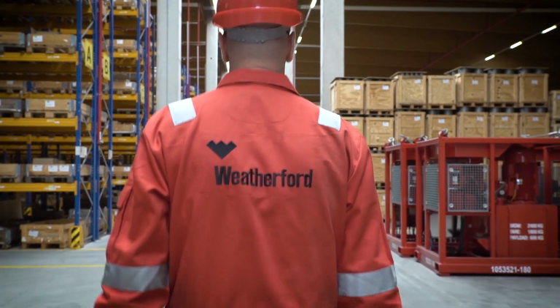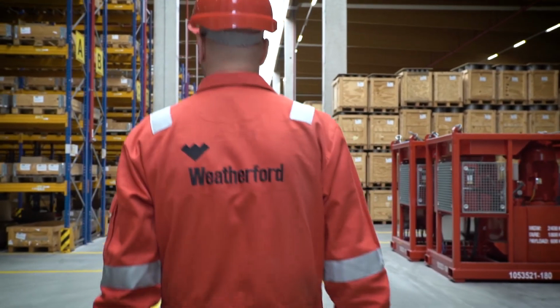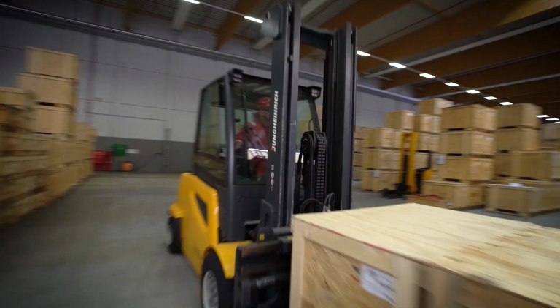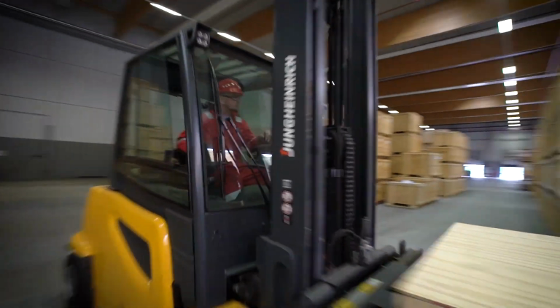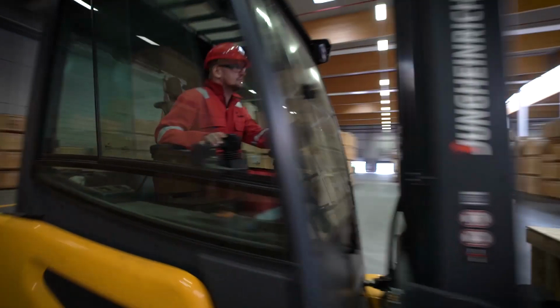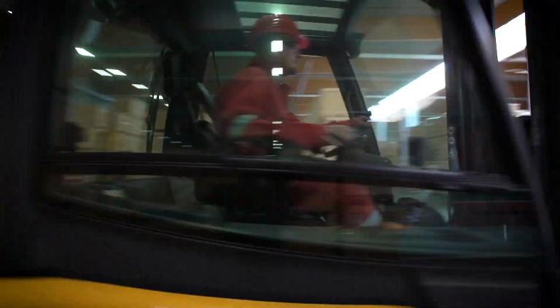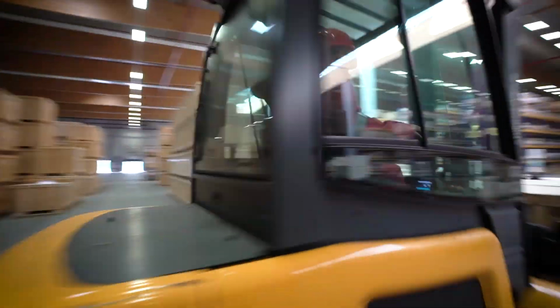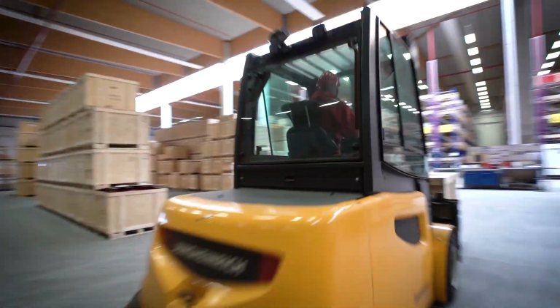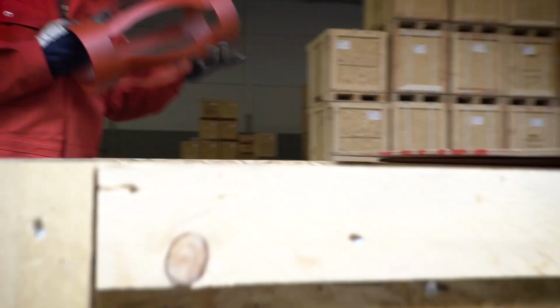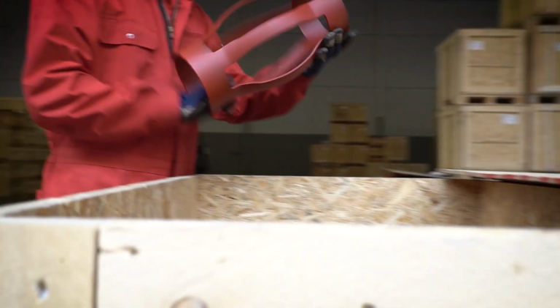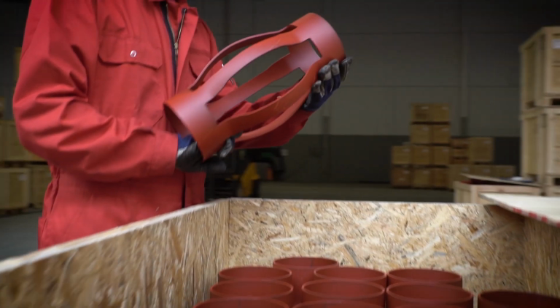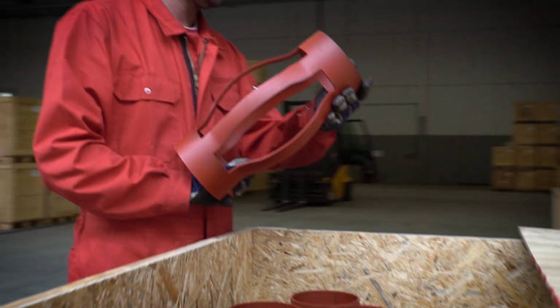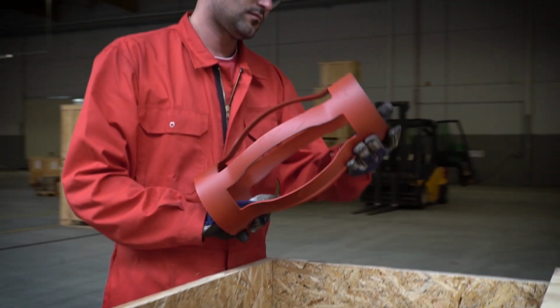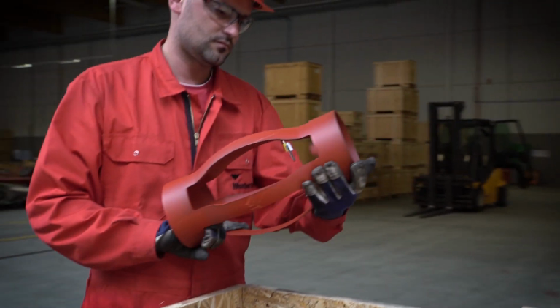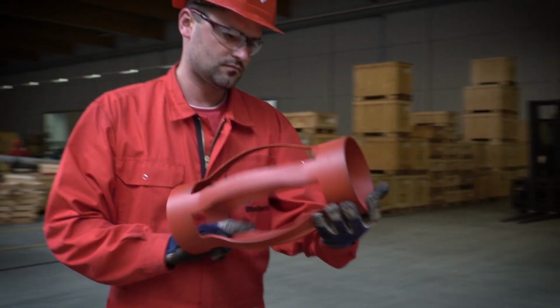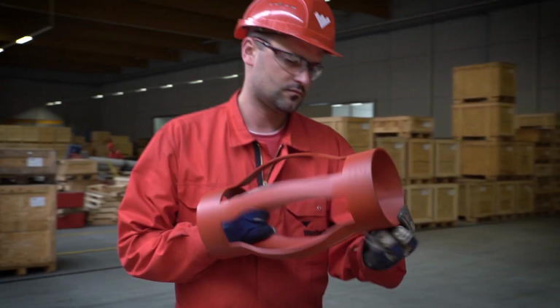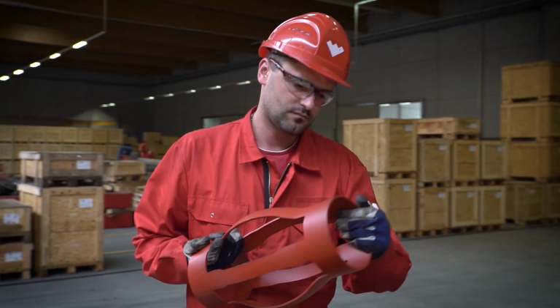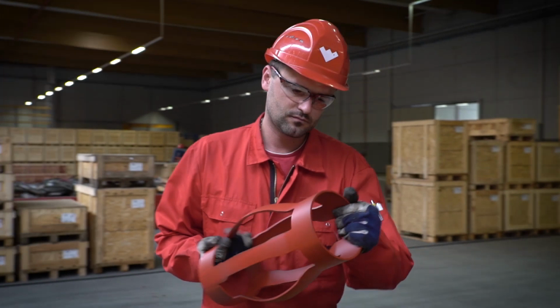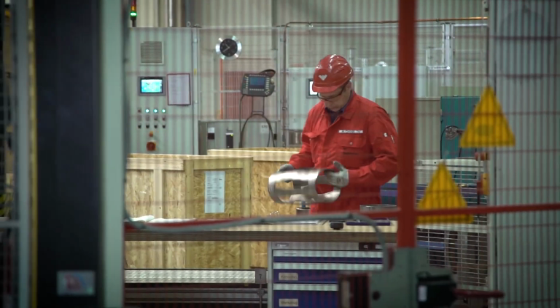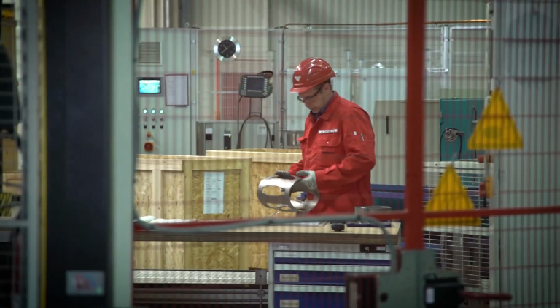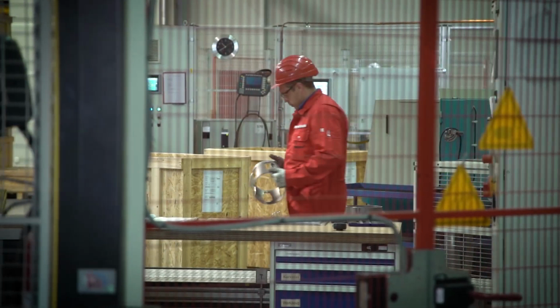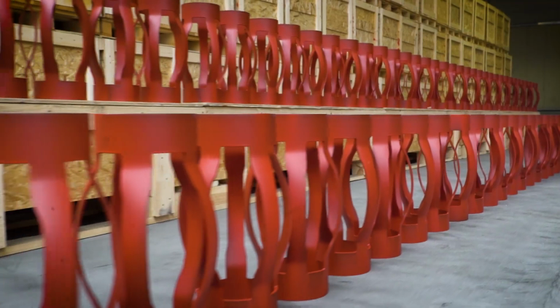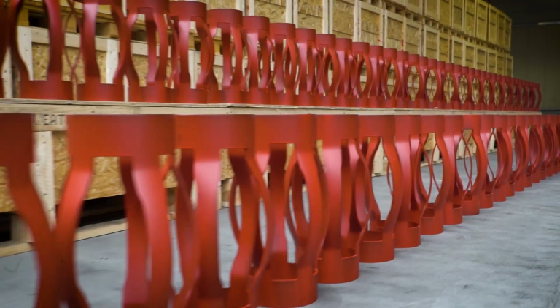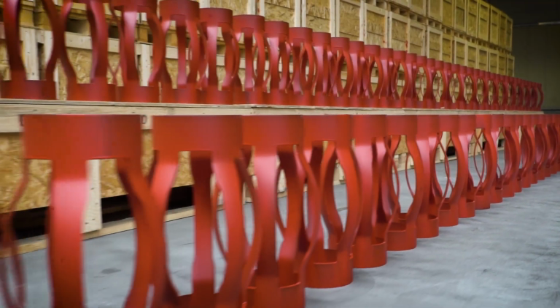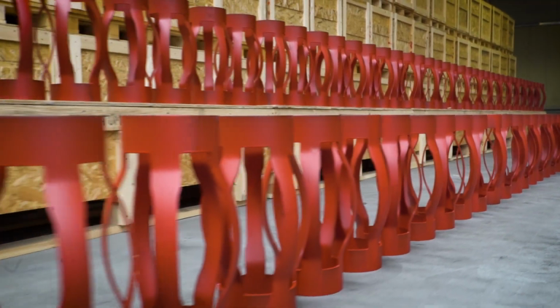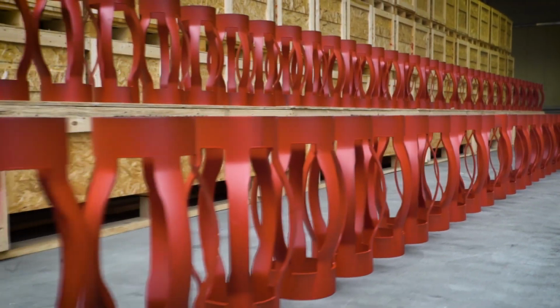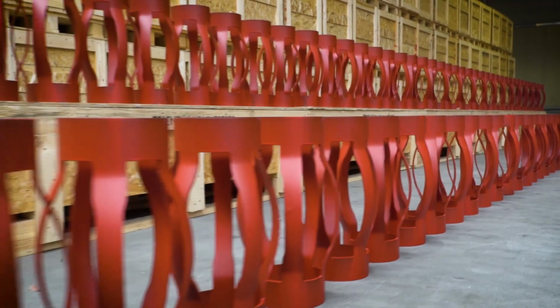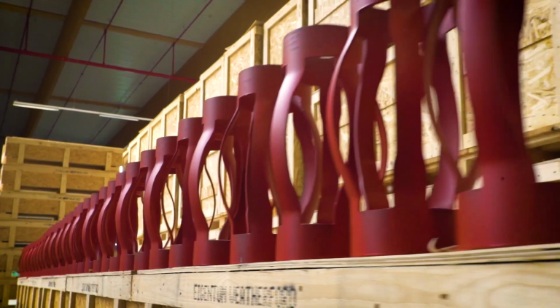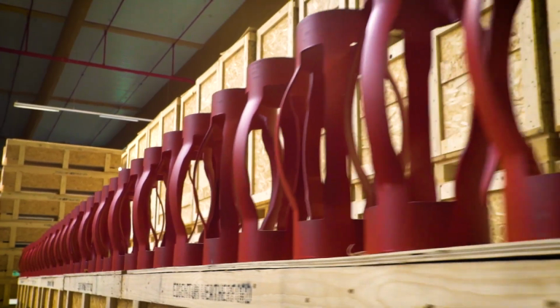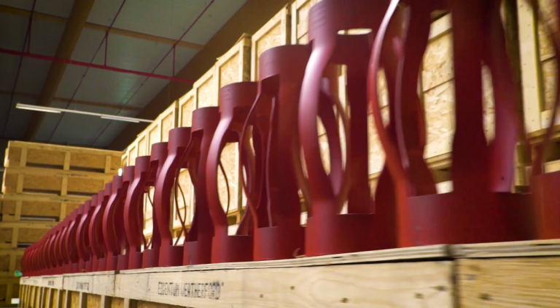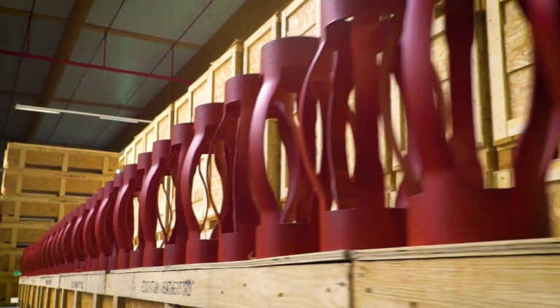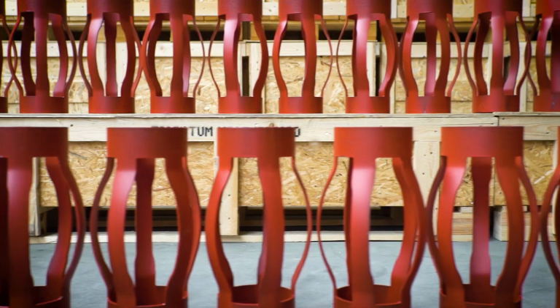One of our latest advancements, the single-piece slip-on Veriform Centralizer is built for the toughest run-in-hole conditions. The Veriform portfolio includes both off-the-shelf and customized sizes.